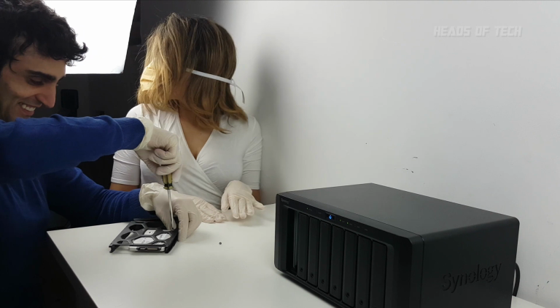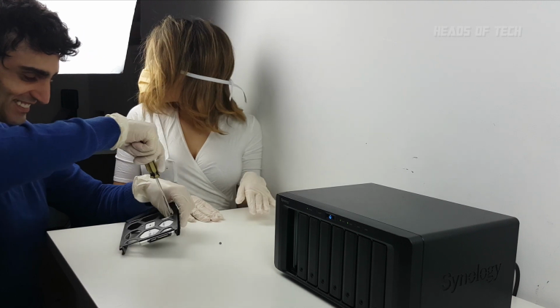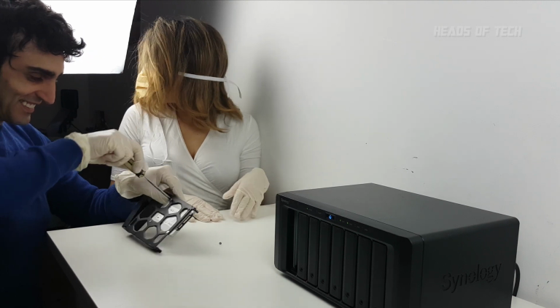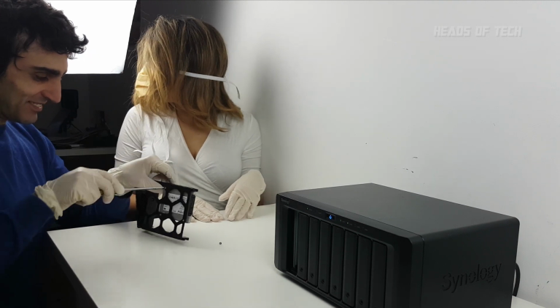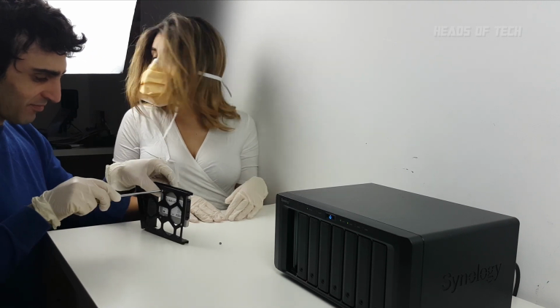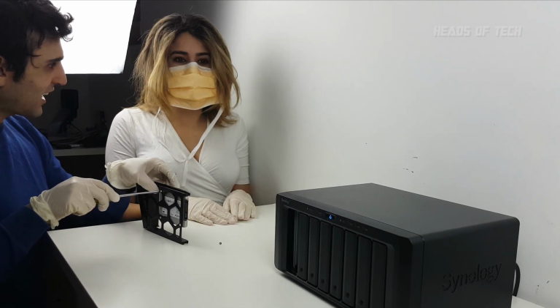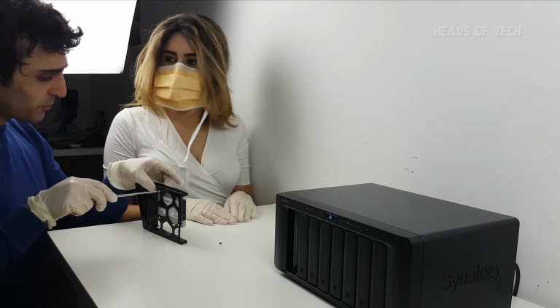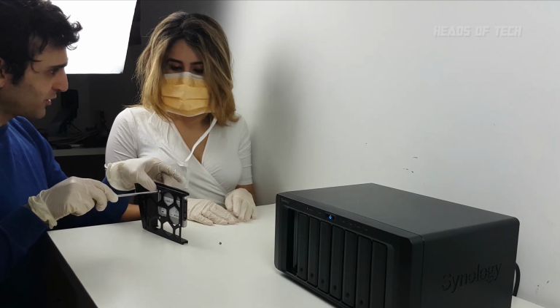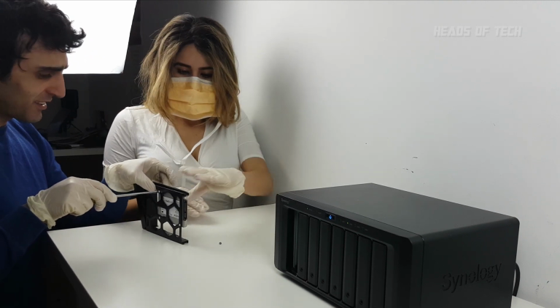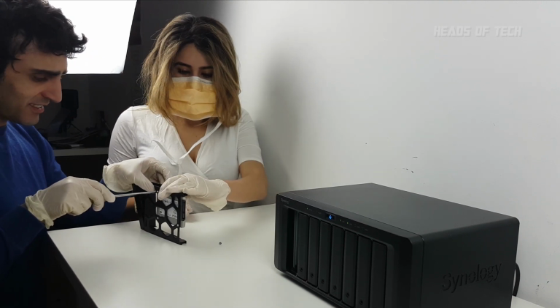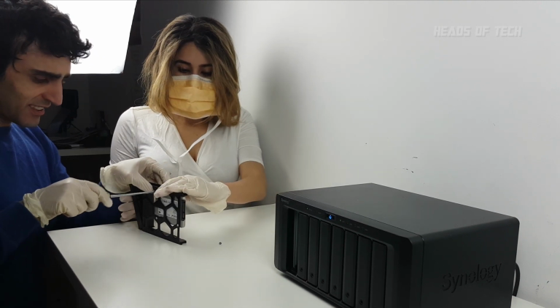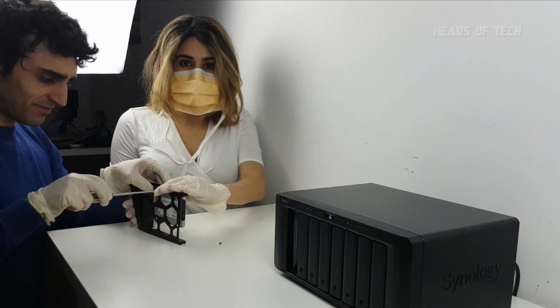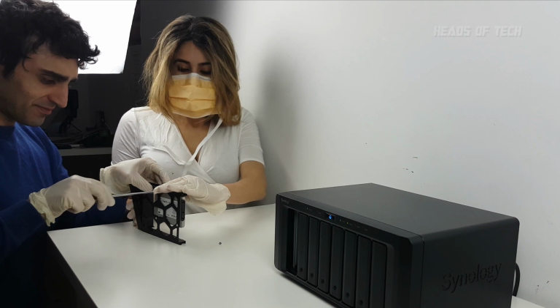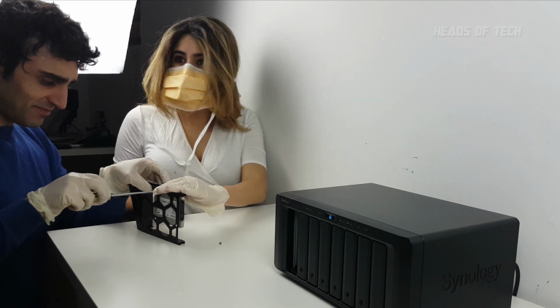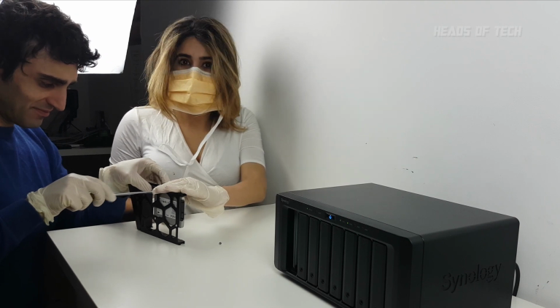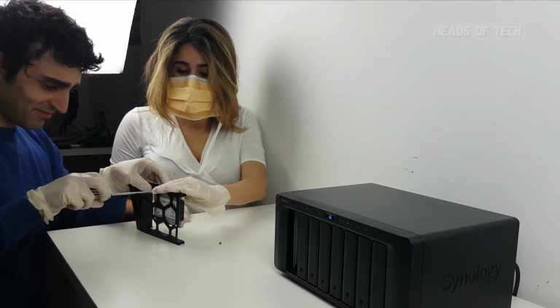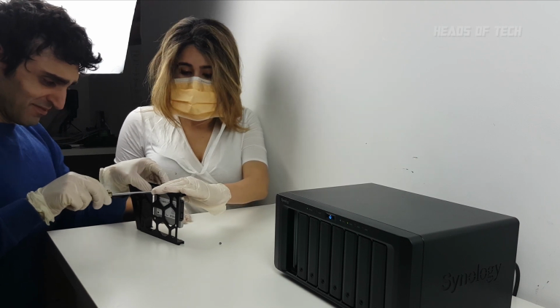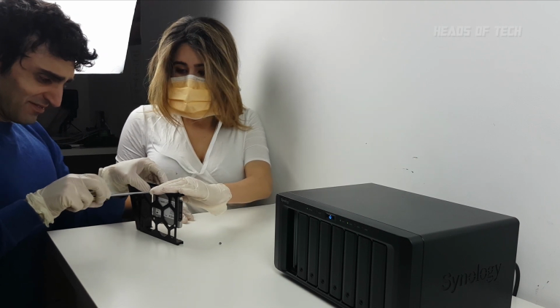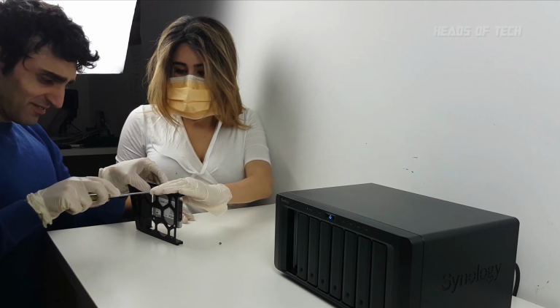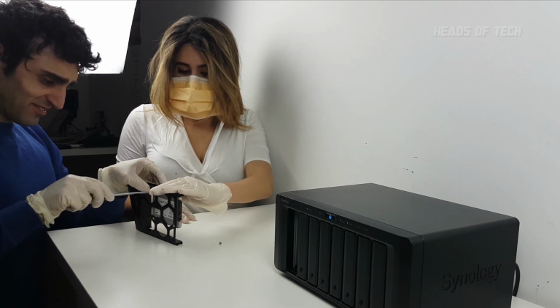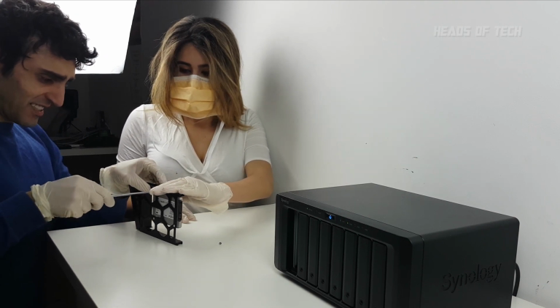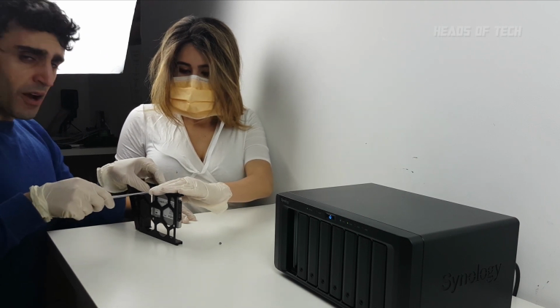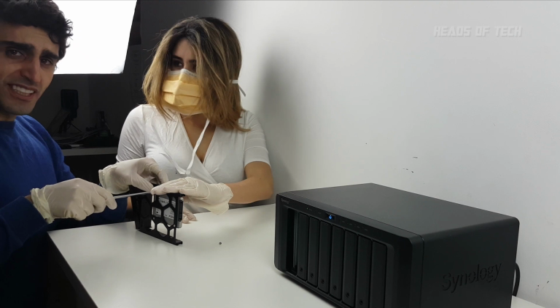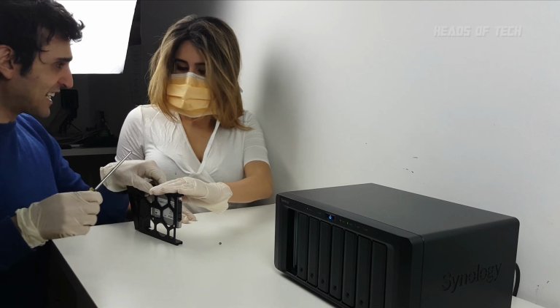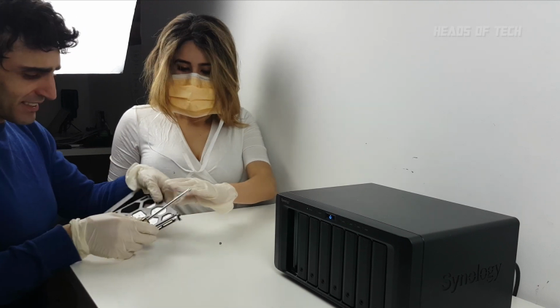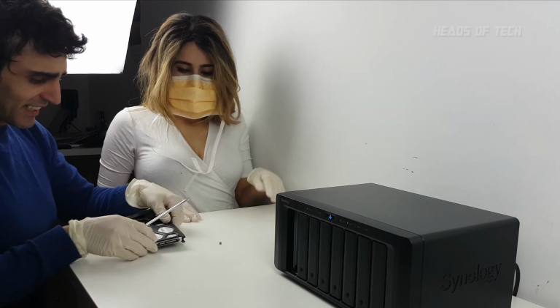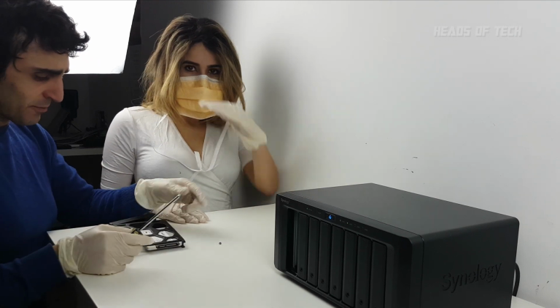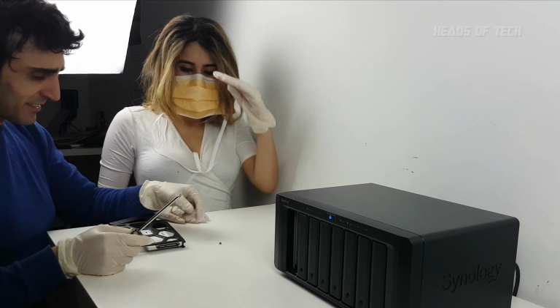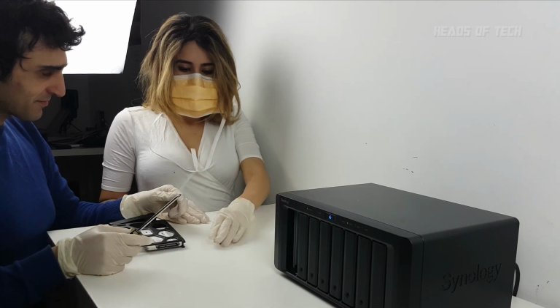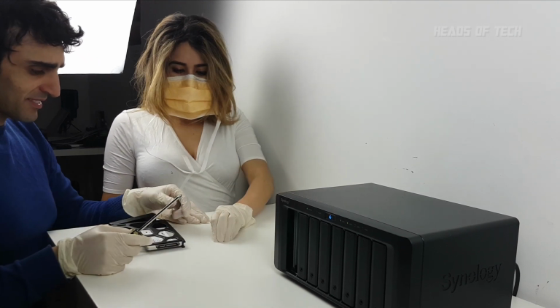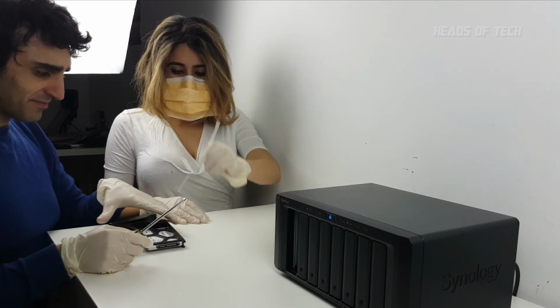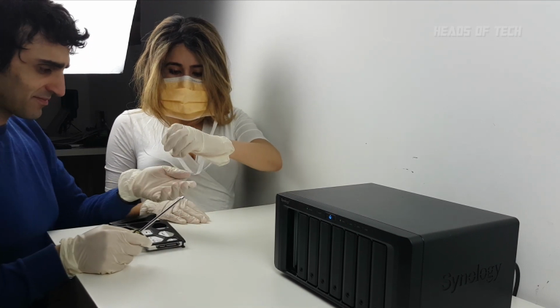Nurse! Nurse, we need a nurse in here, we need some assistance! I need you to push this forward, please. Quick! We don't have much time, we're losing loads of blood. First incision has been made. Second incision, please. Screw, pass to you sir. Thank you.